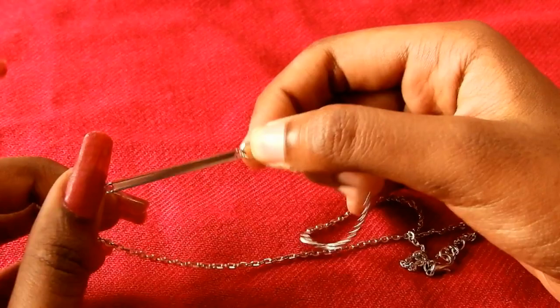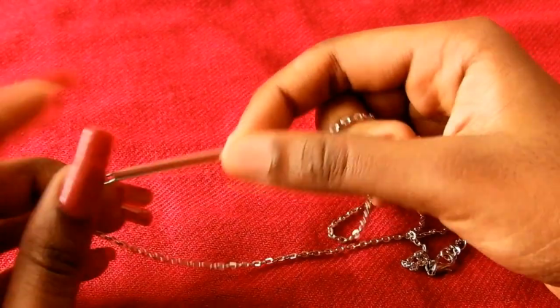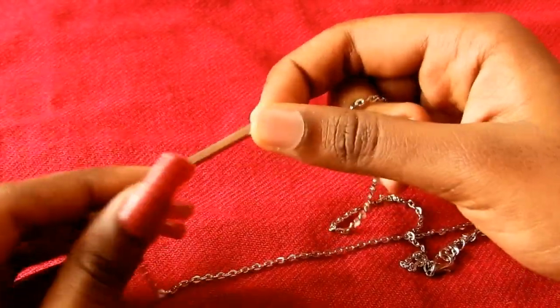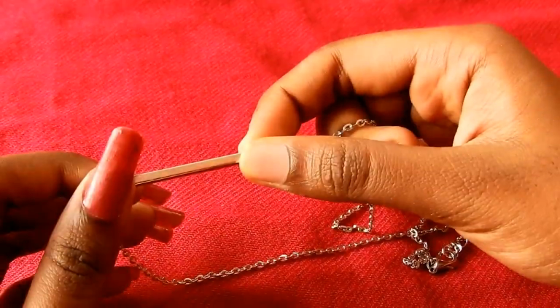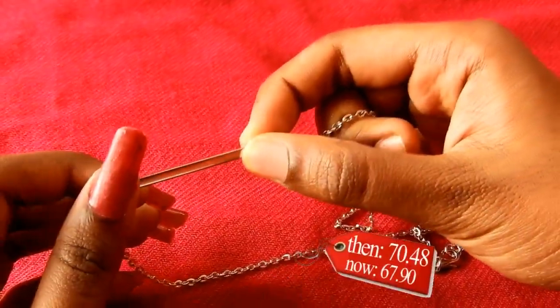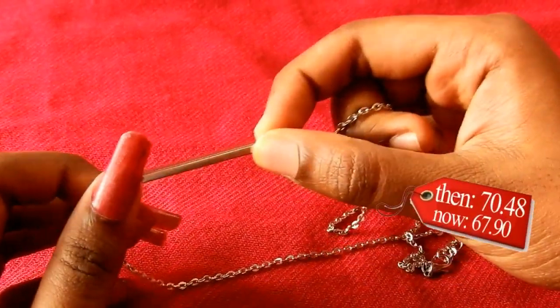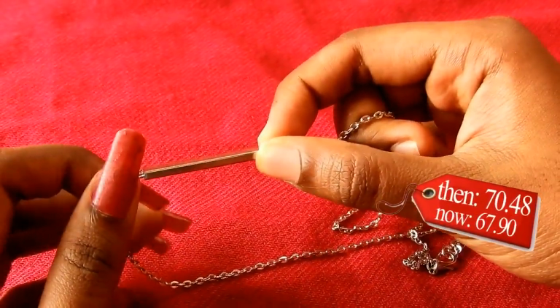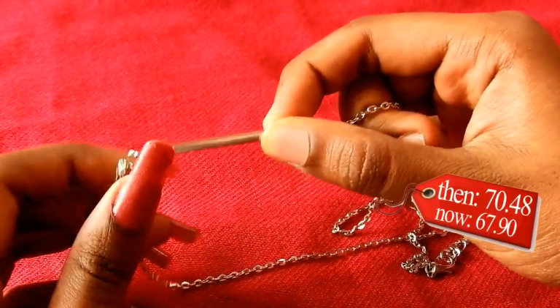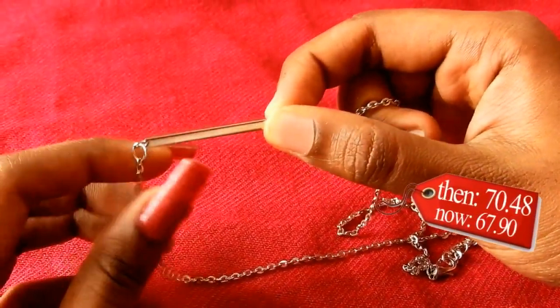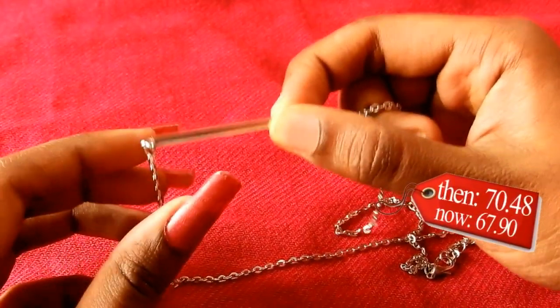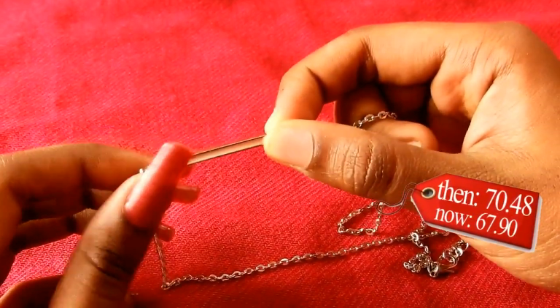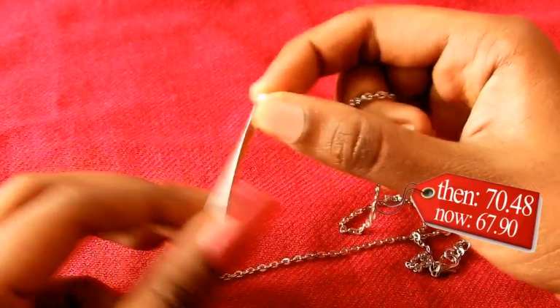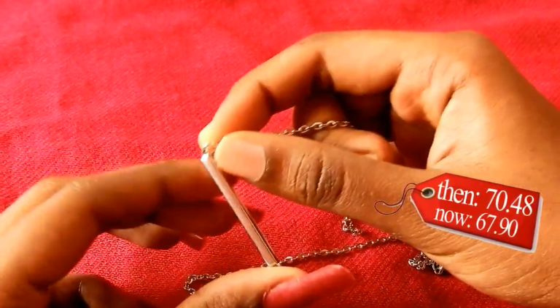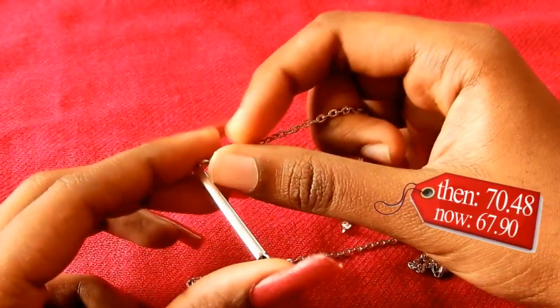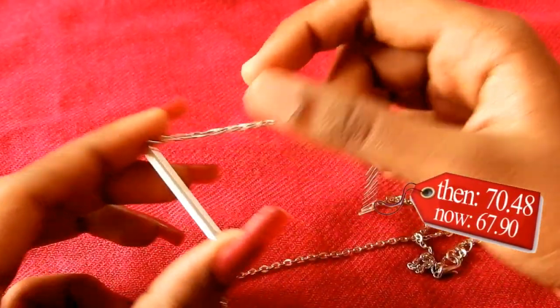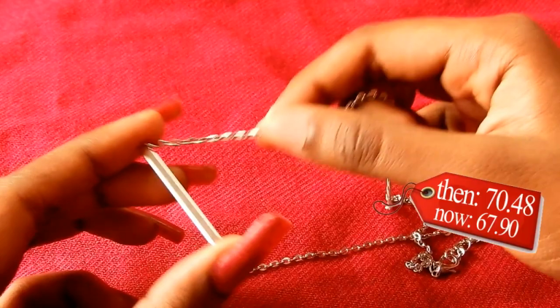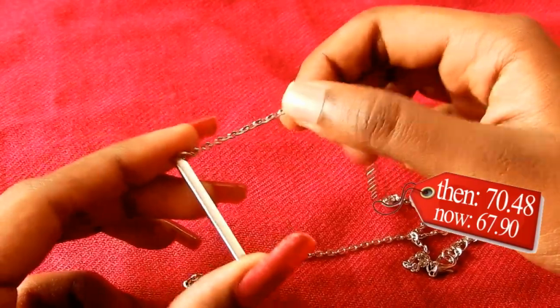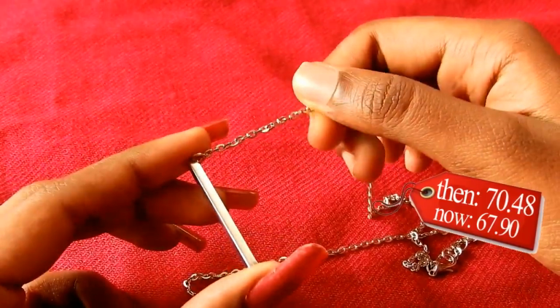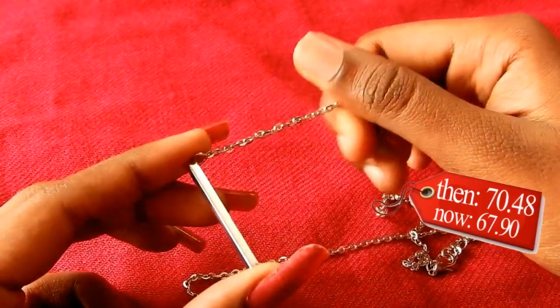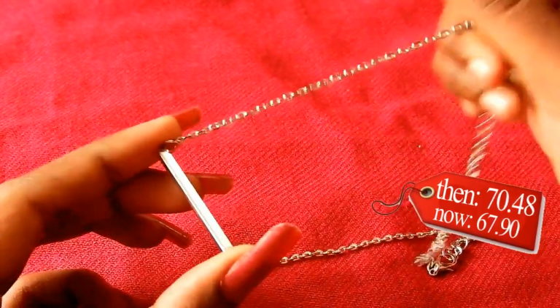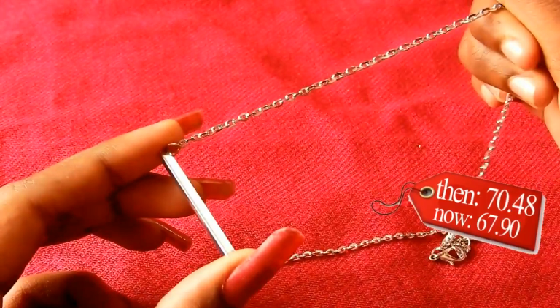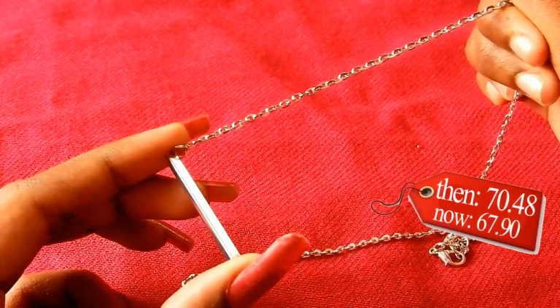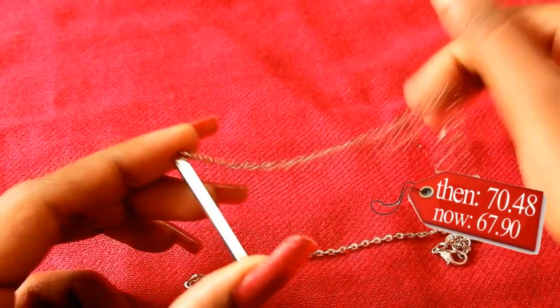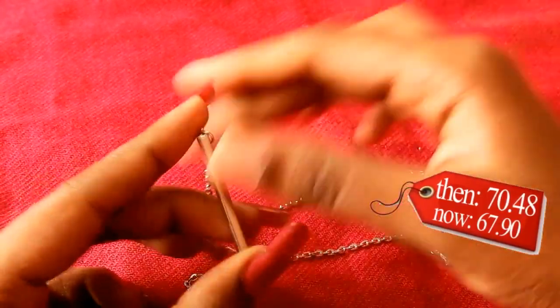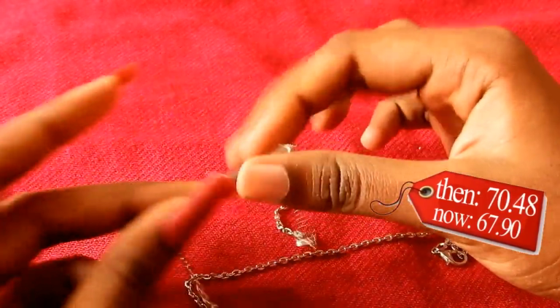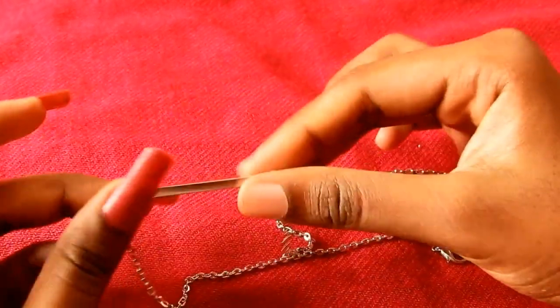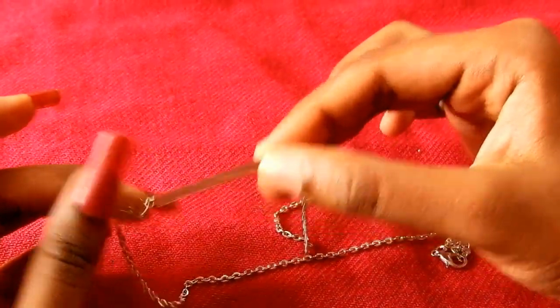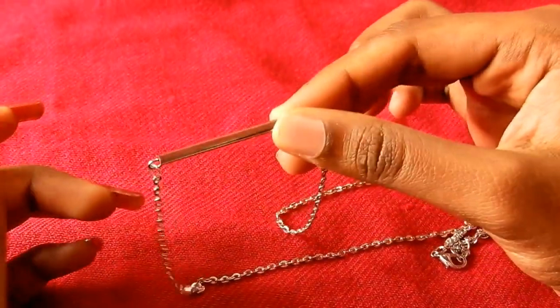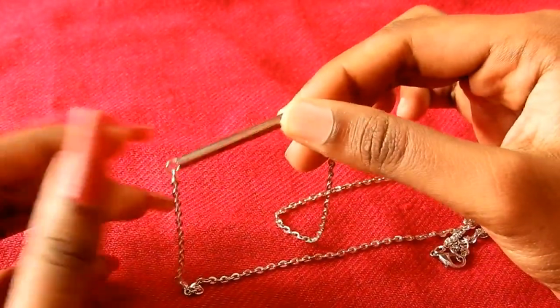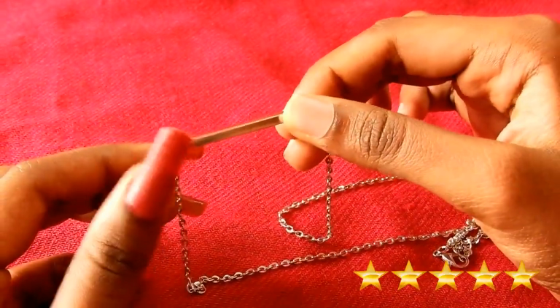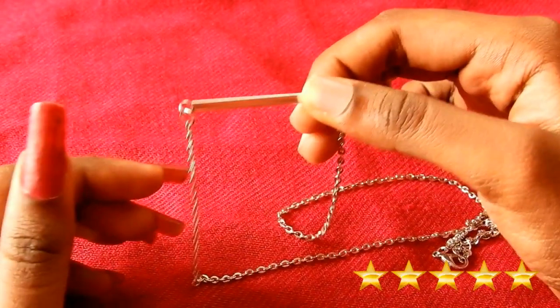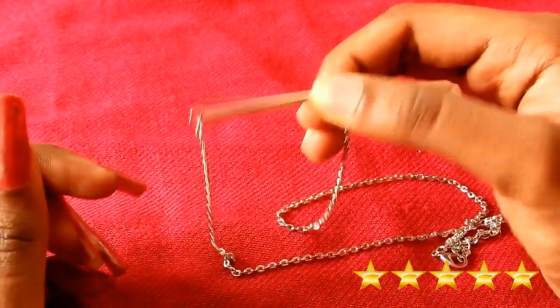I bought this for 70 rupees 0.48 paise. Now the price has decreased to 67 rupees 0.90 paise. The price fluctuates often. I would give this necklace a 5 star out of 5.